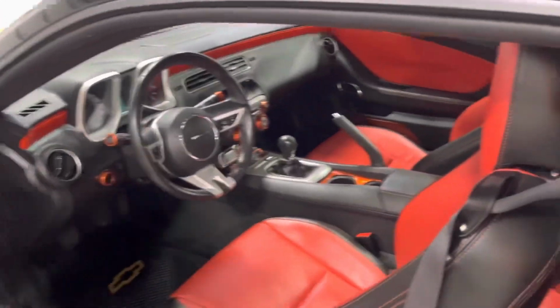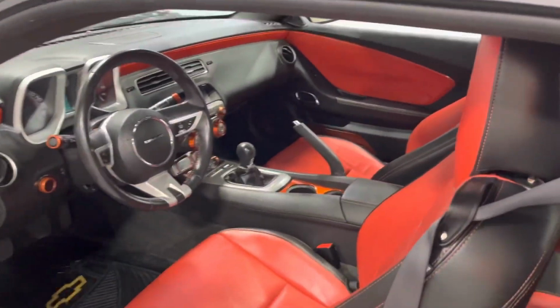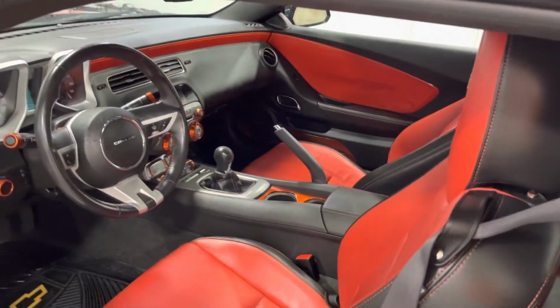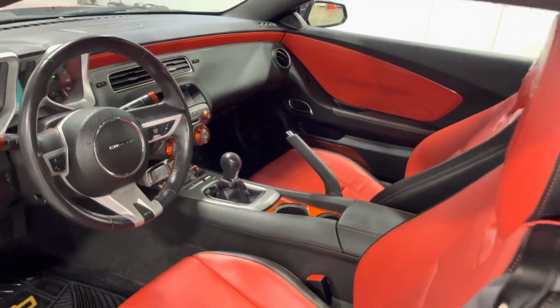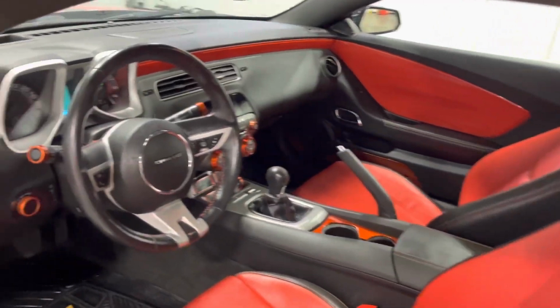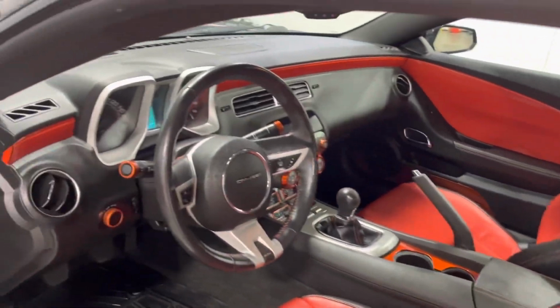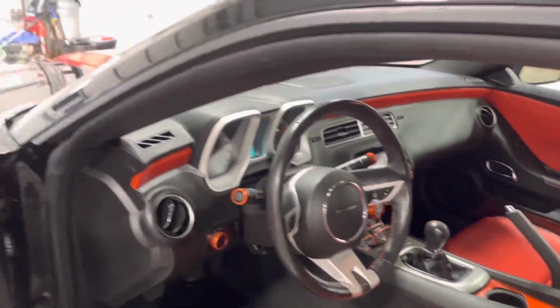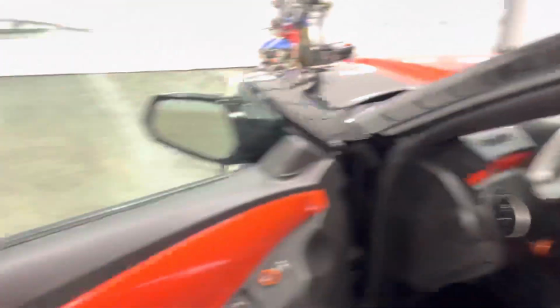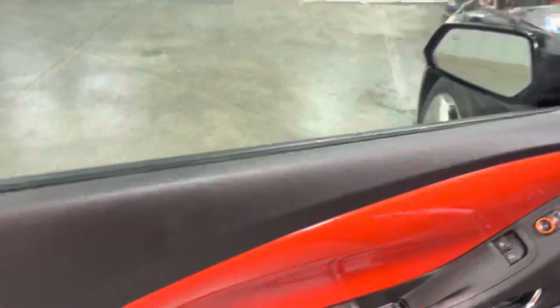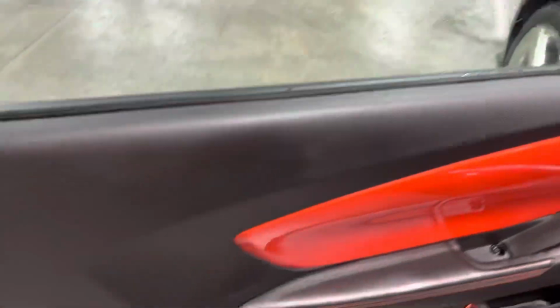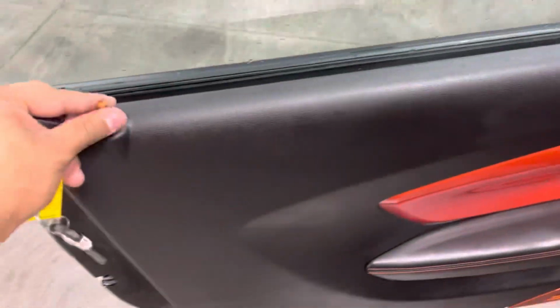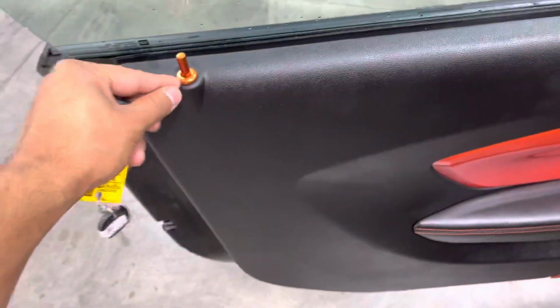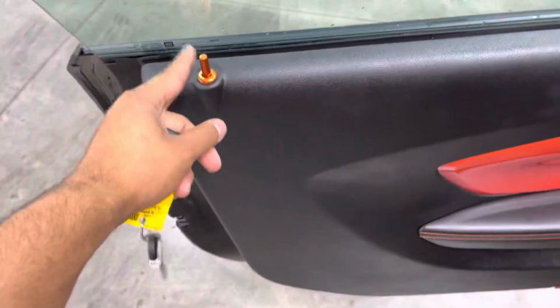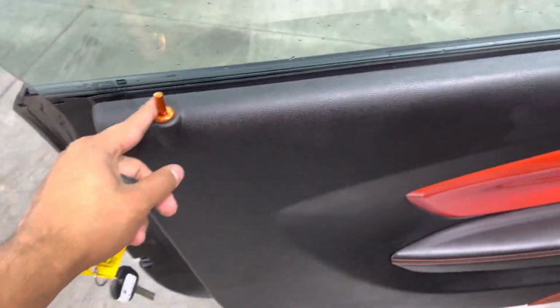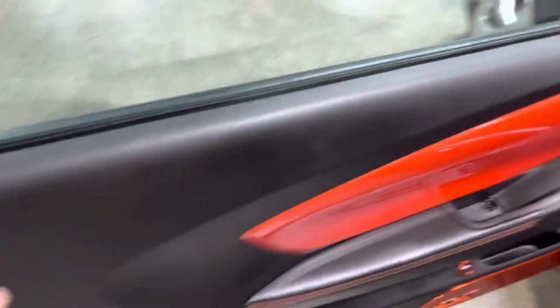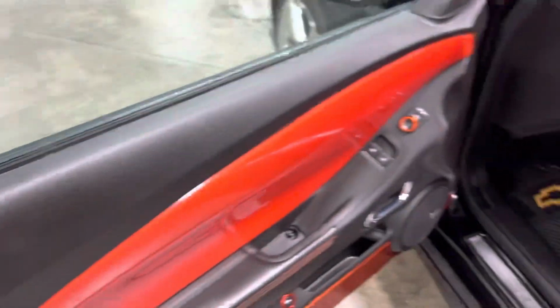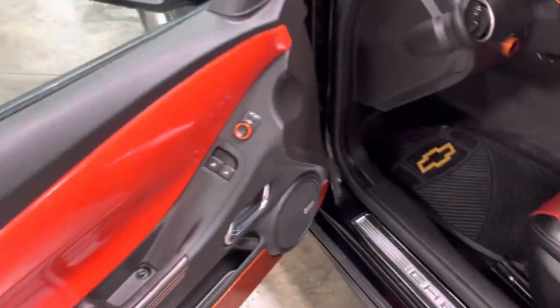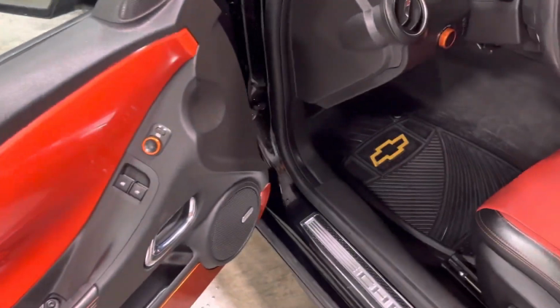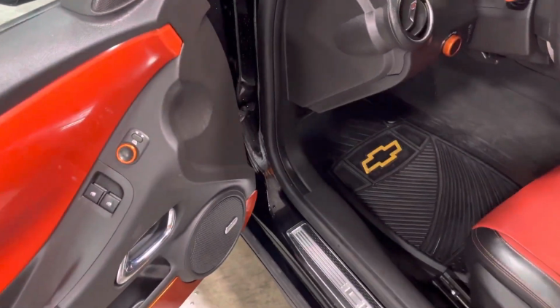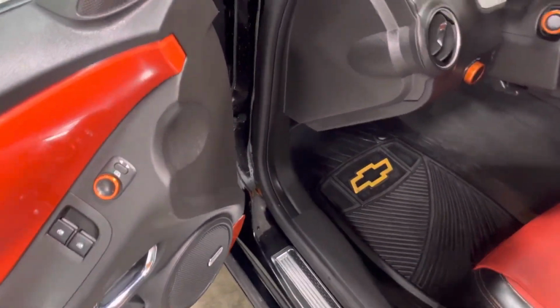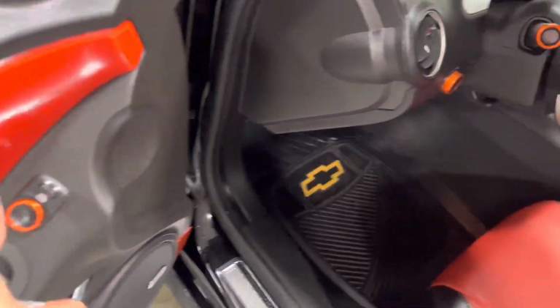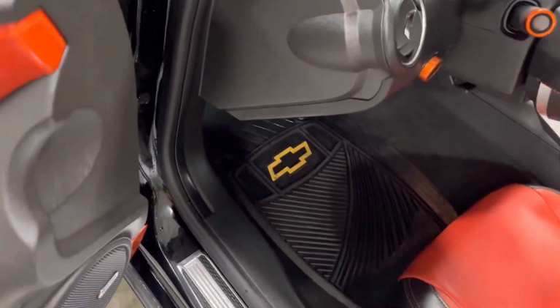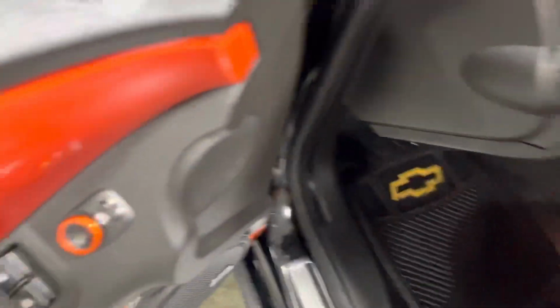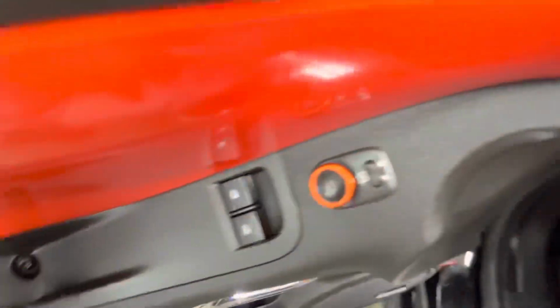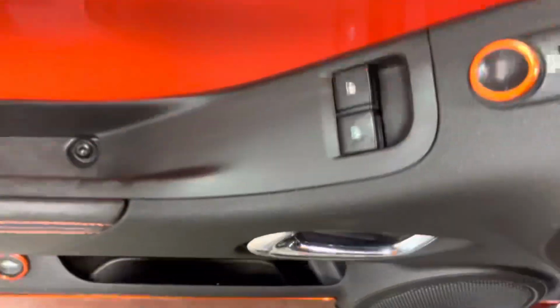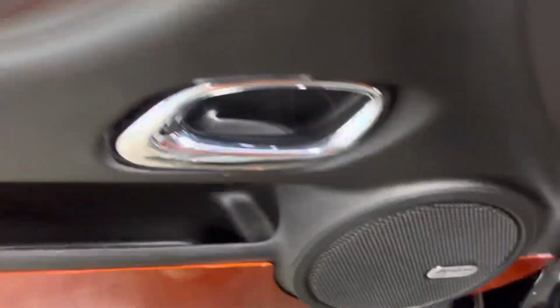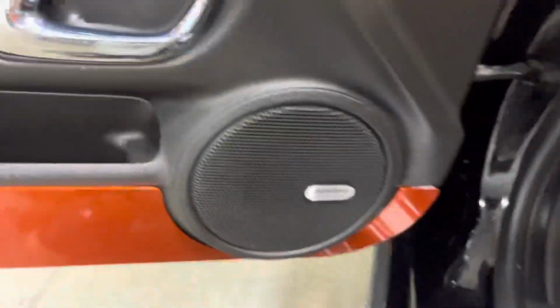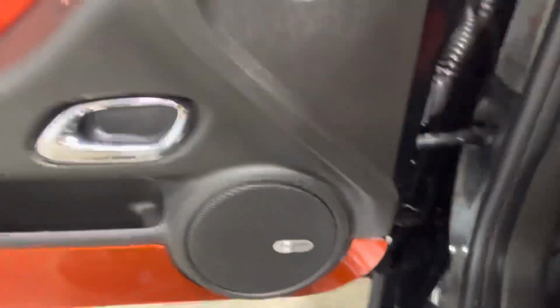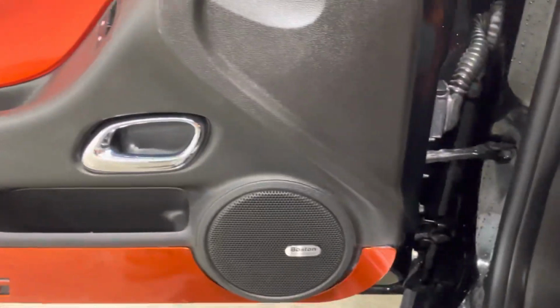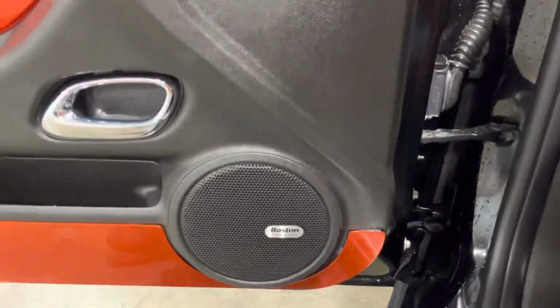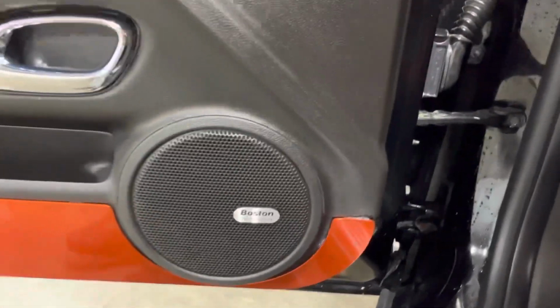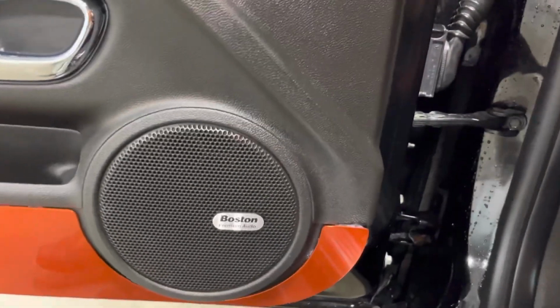Now making our way around to the interior, it's a beautiful mixture of orange and black with lots of nice little touches here and there, as you guys can see. You get this nice little...